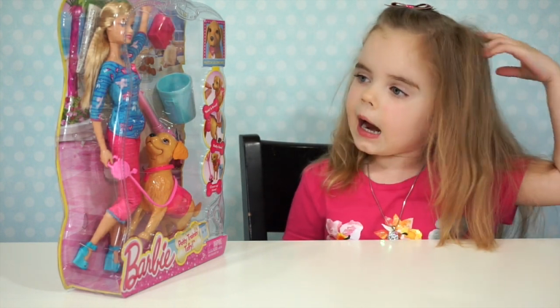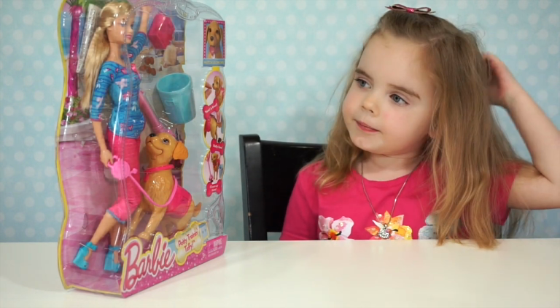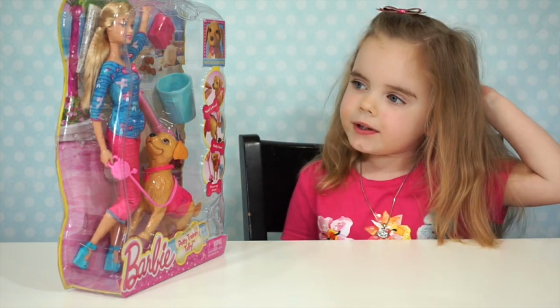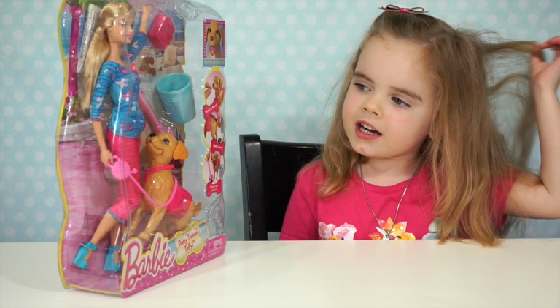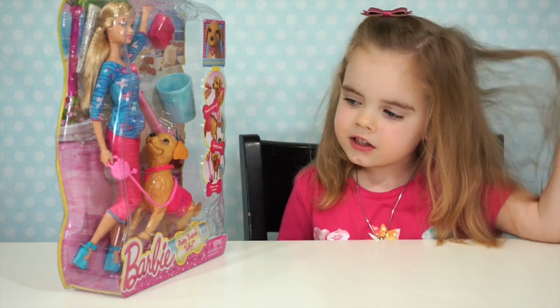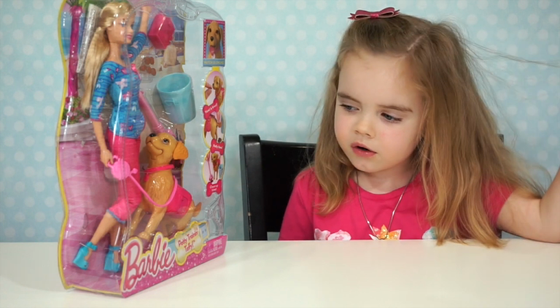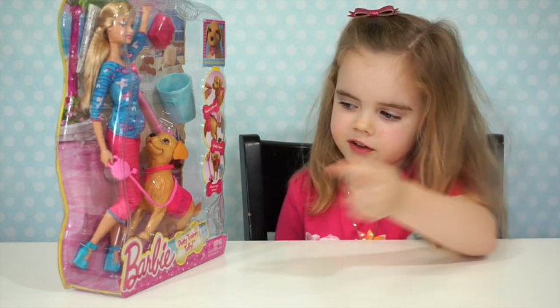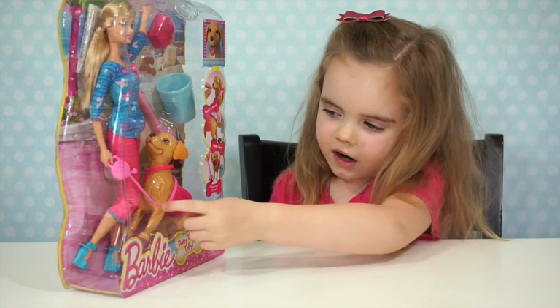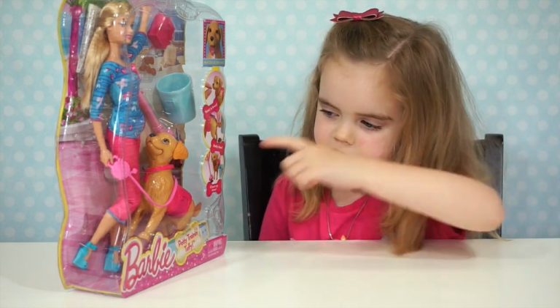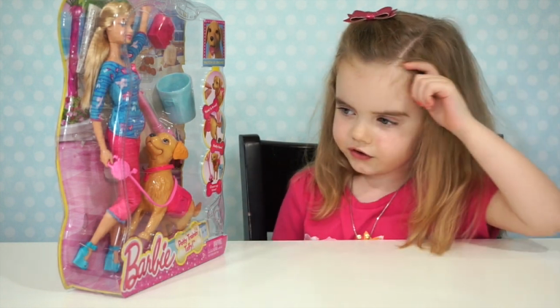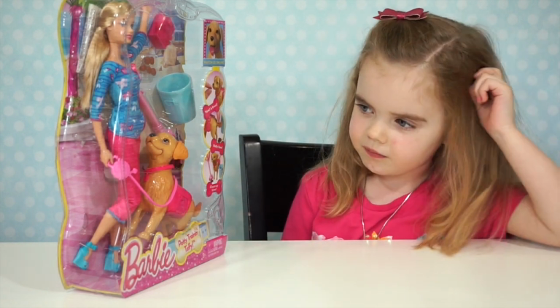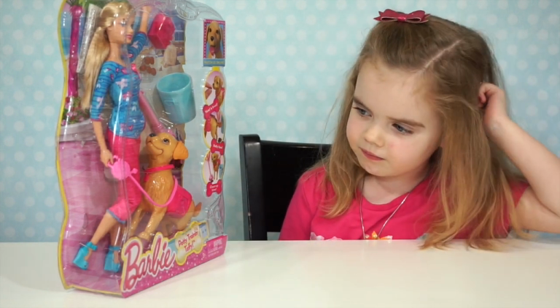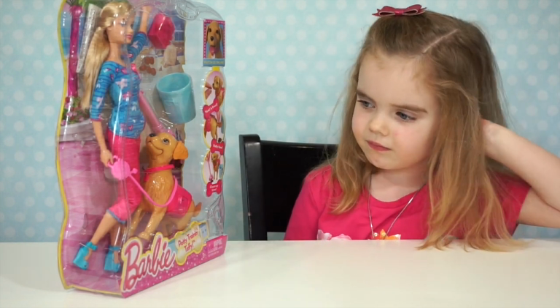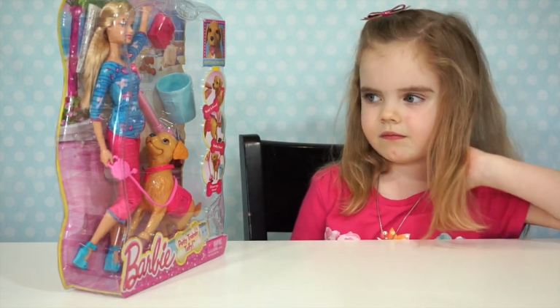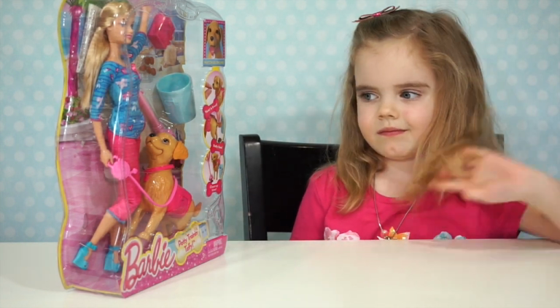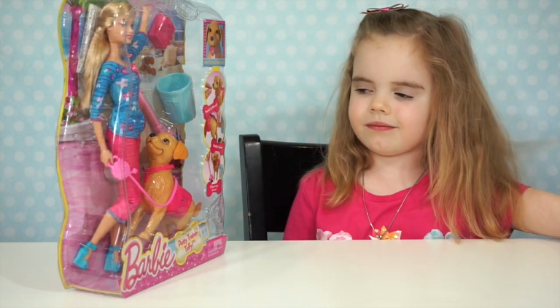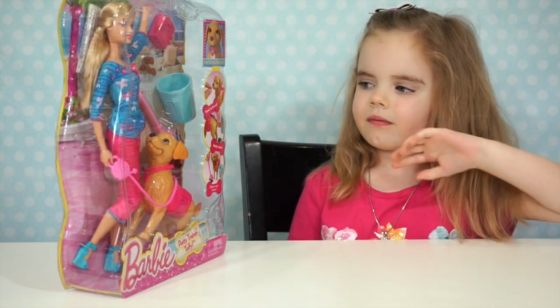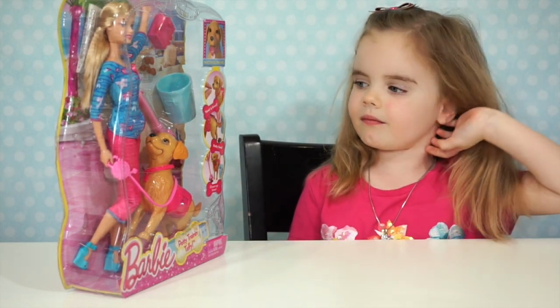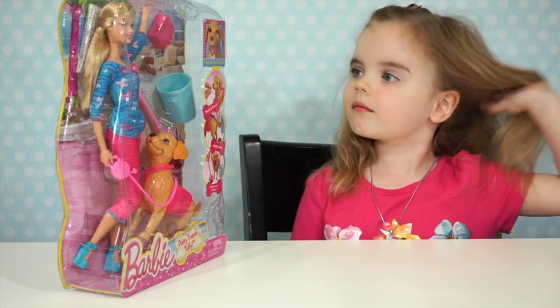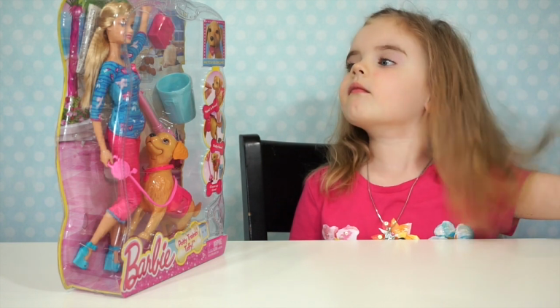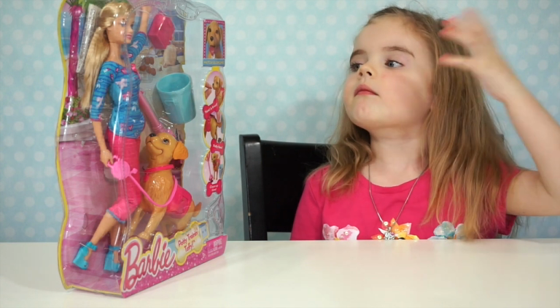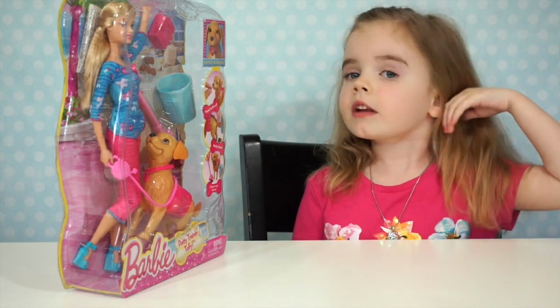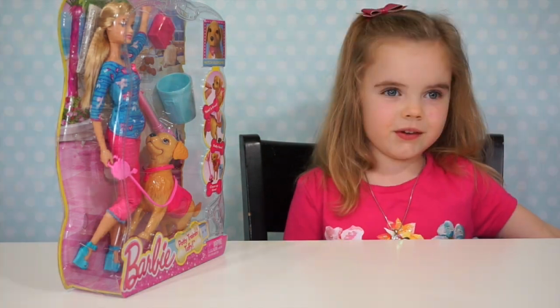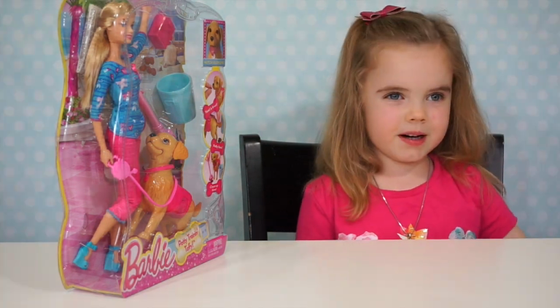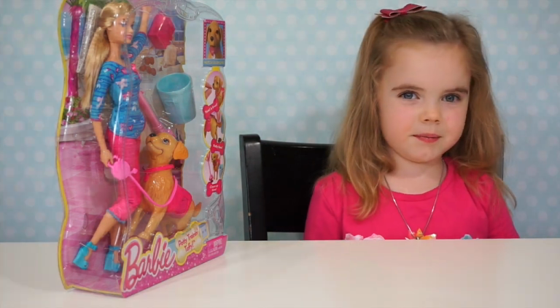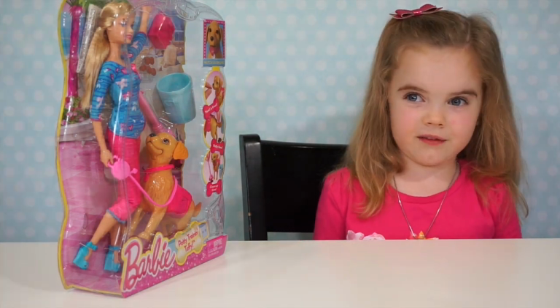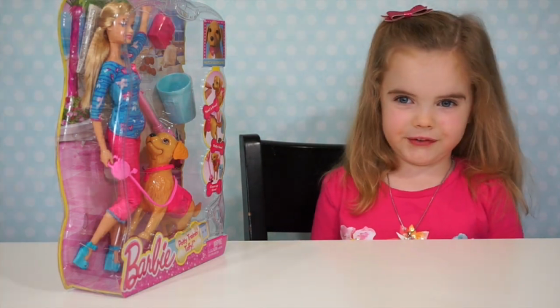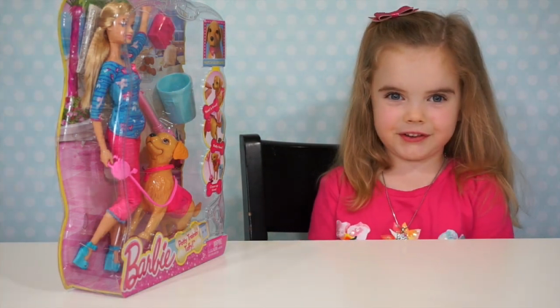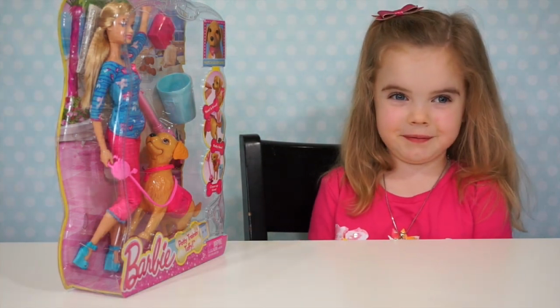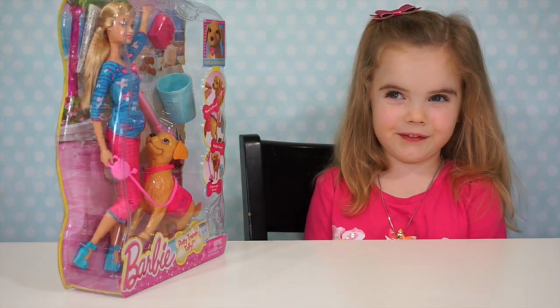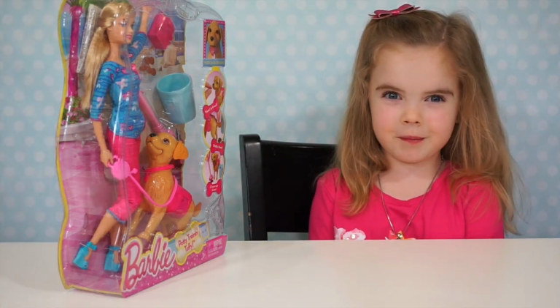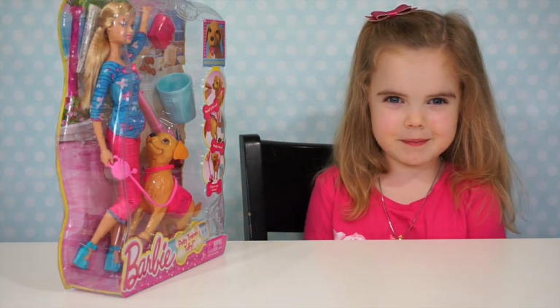Bobby's kind of cute with these little high heels. Should we open it up? Let's open it up. I'm so excited to play — open it up!